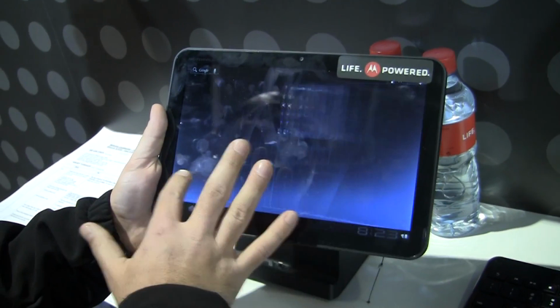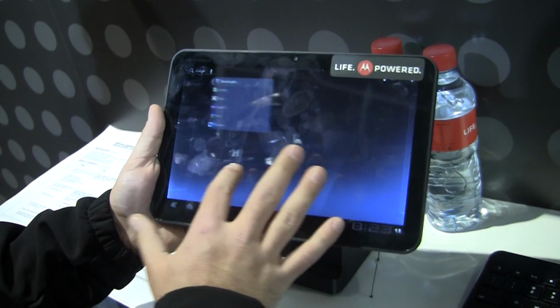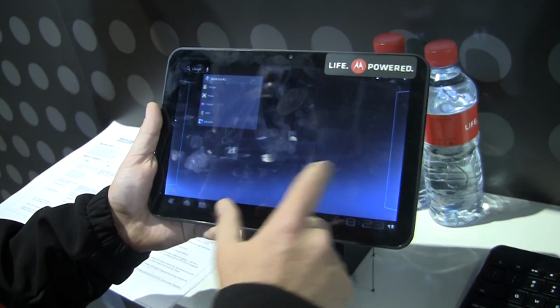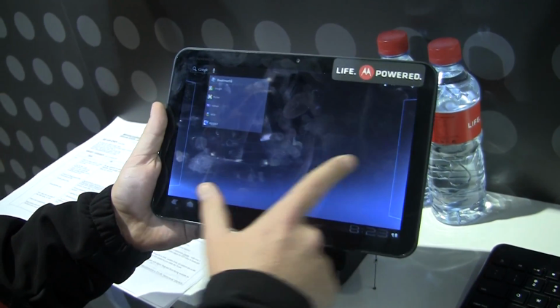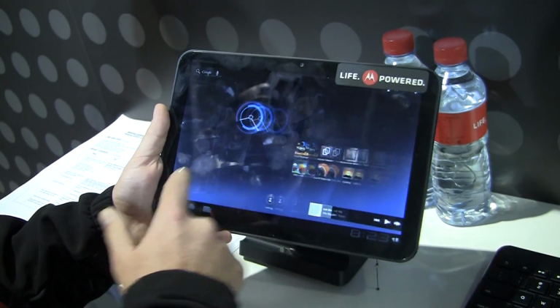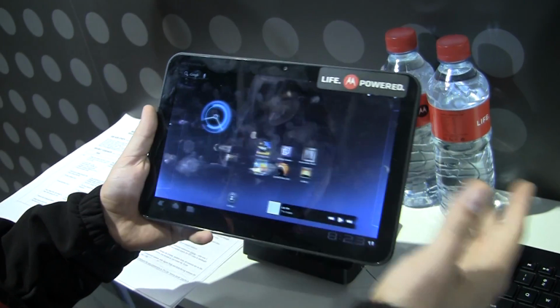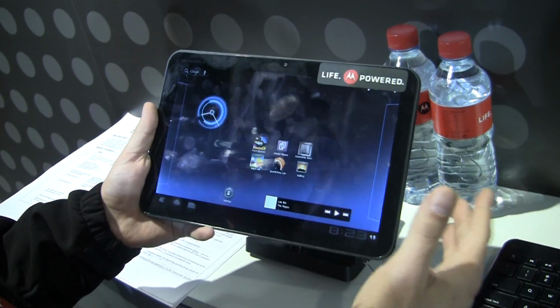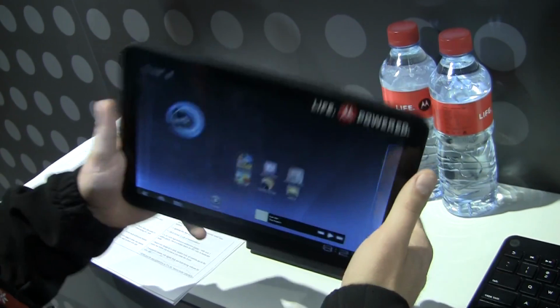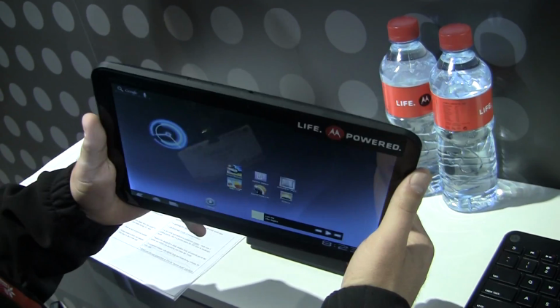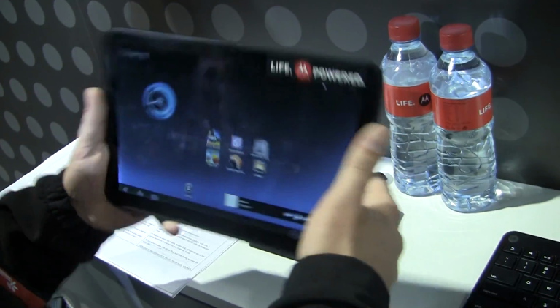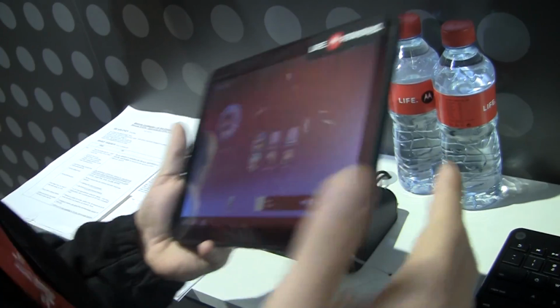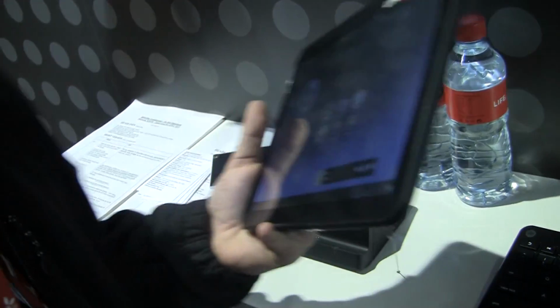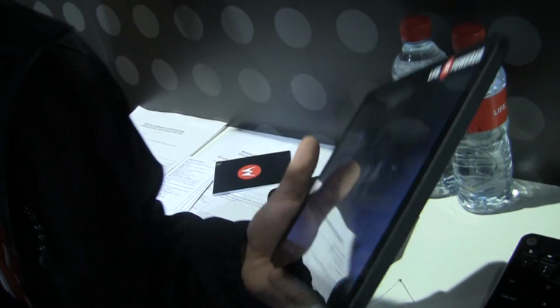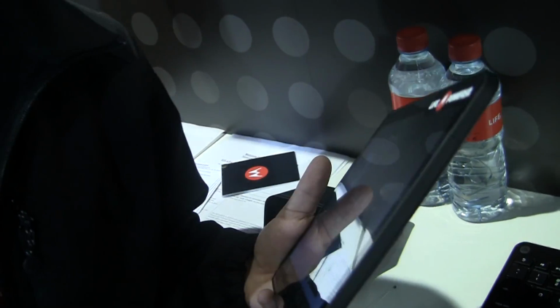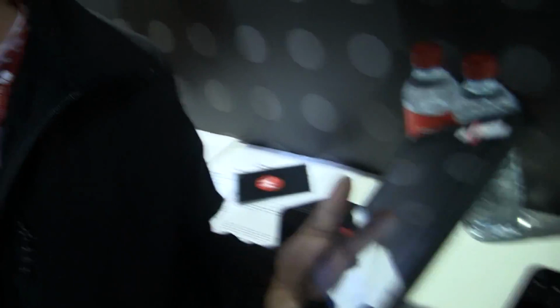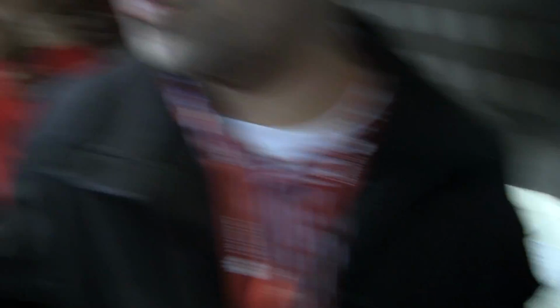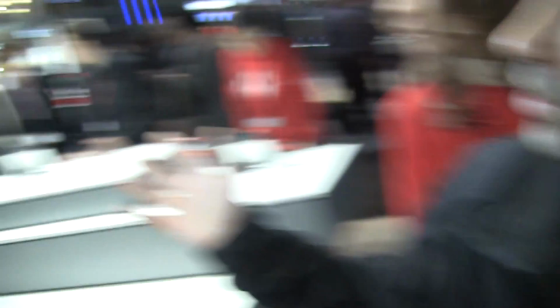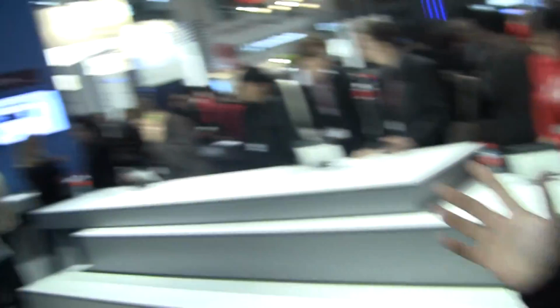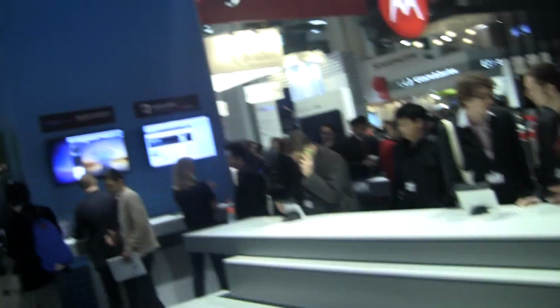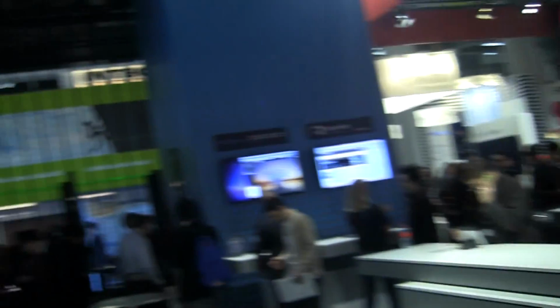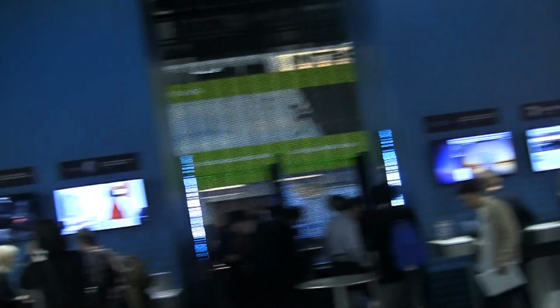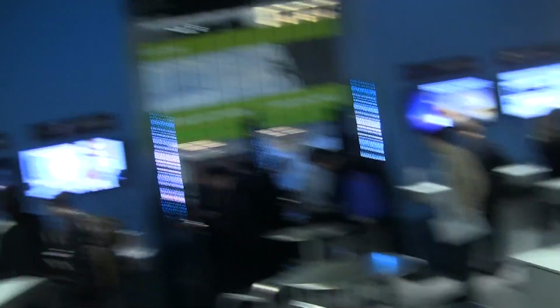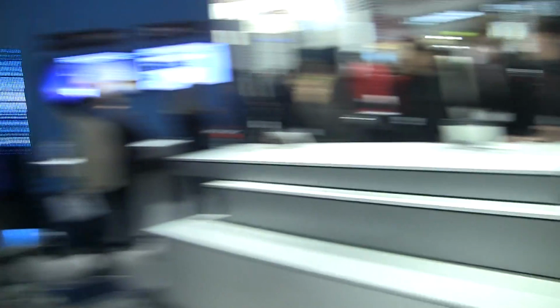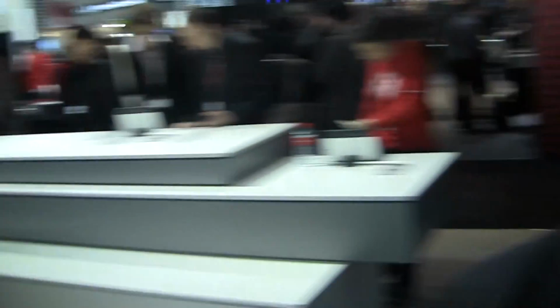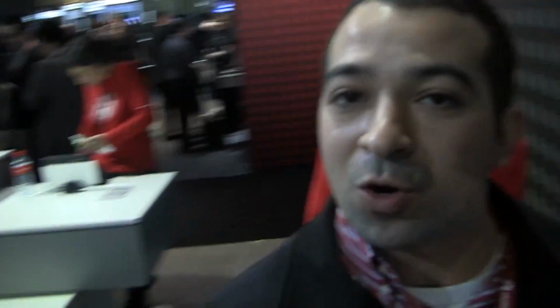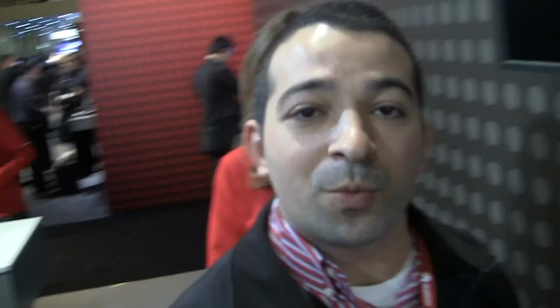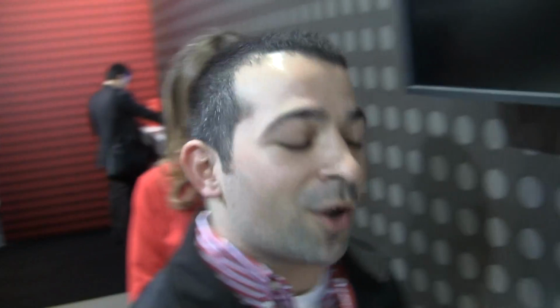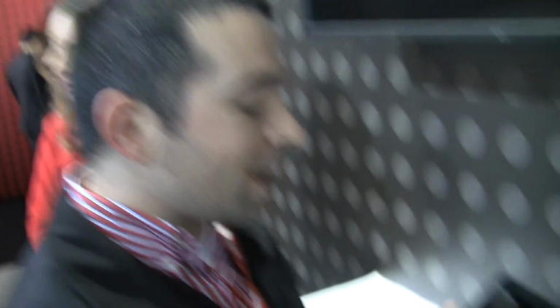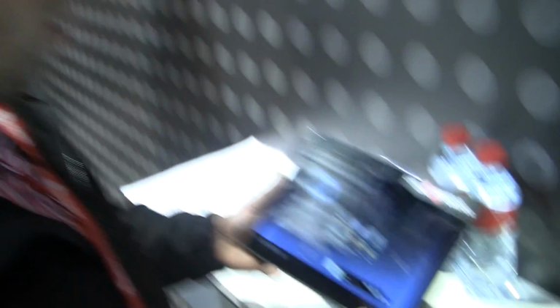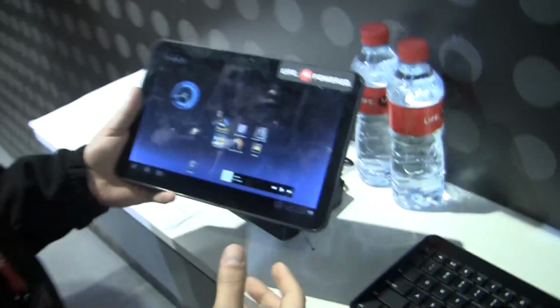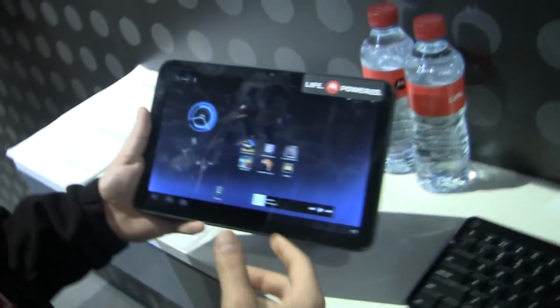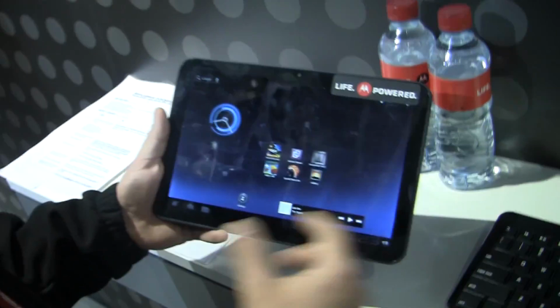It's still running on beta software, but just wanted to show you guys around the device. We are at Mobile World Congress — specifically at the Motorola booth in Hall 8 in Barcelona.